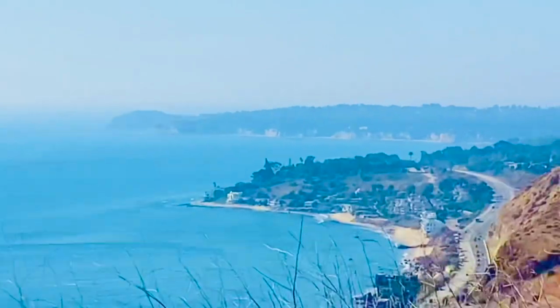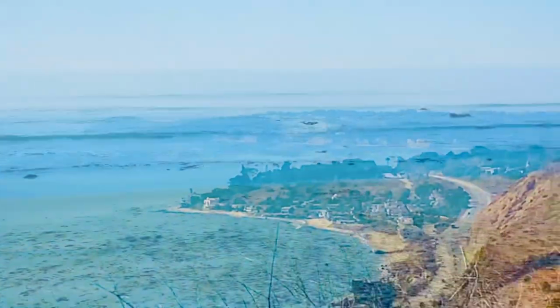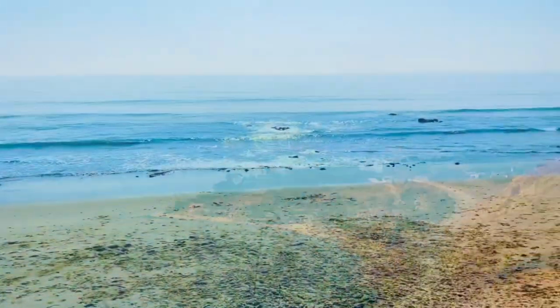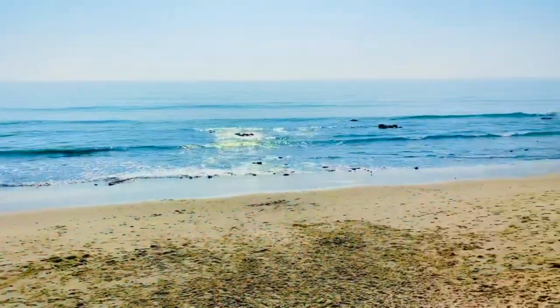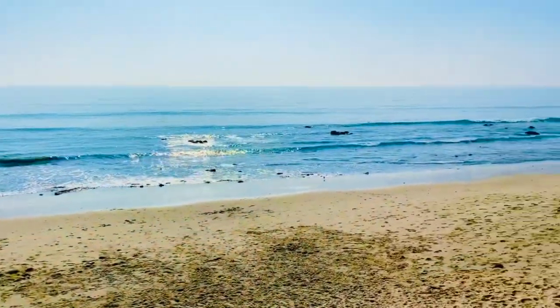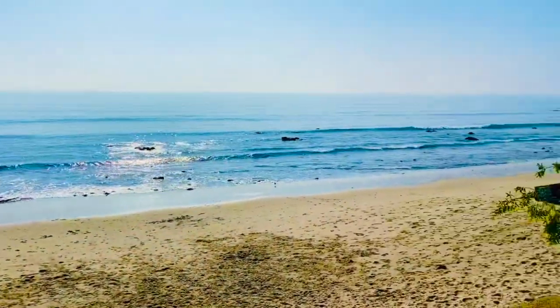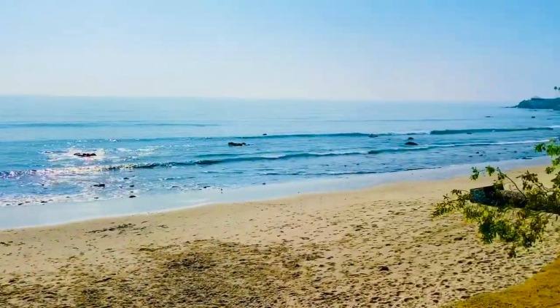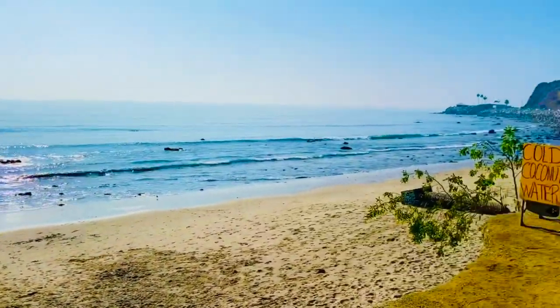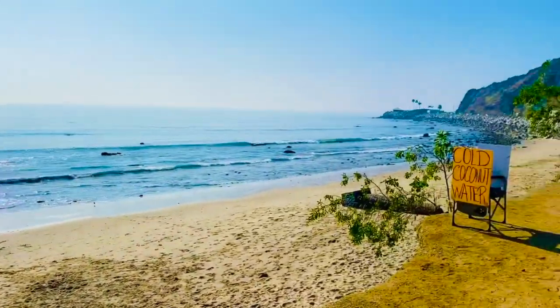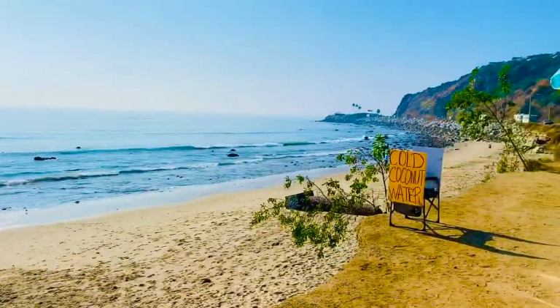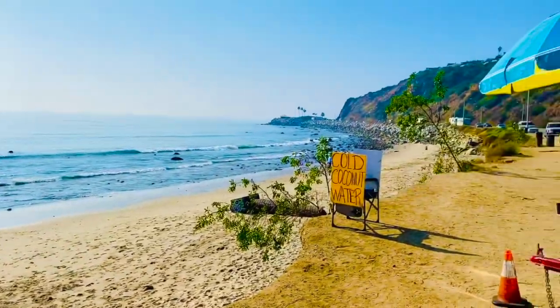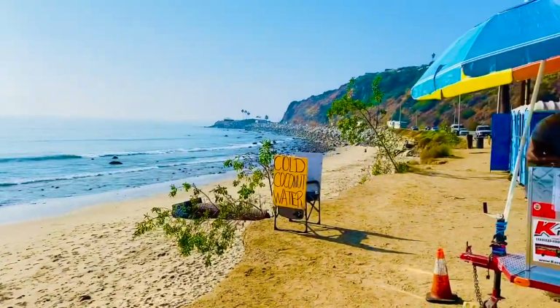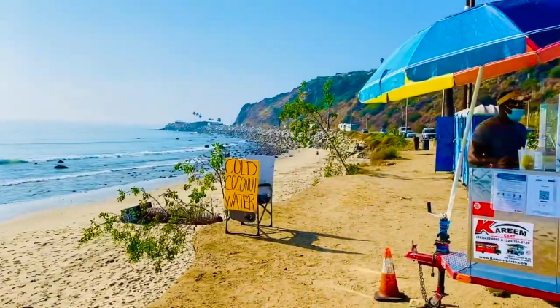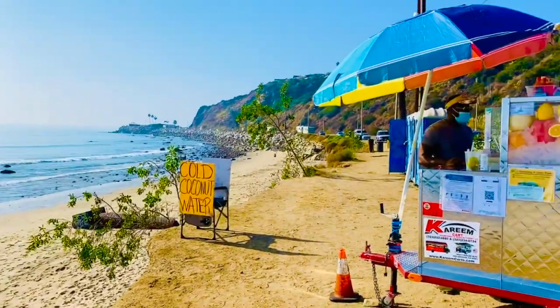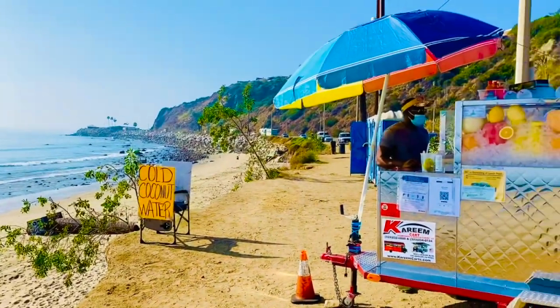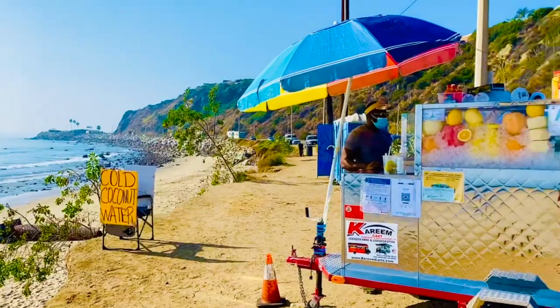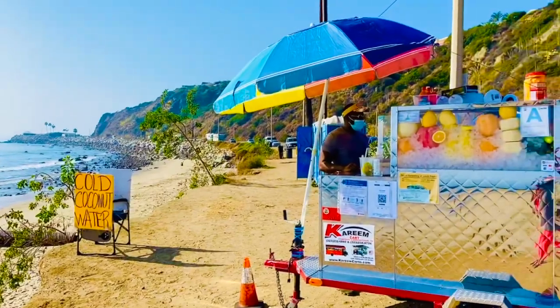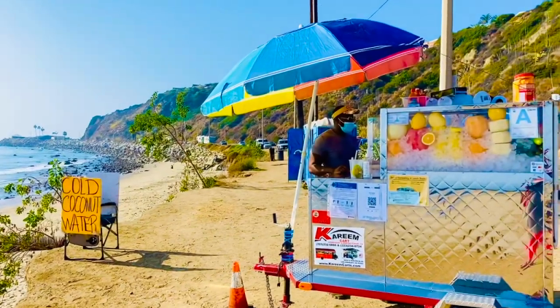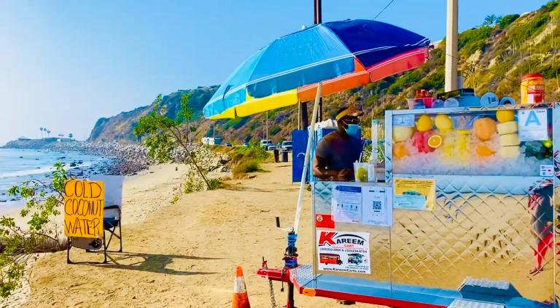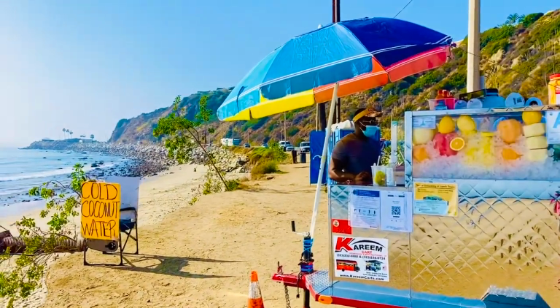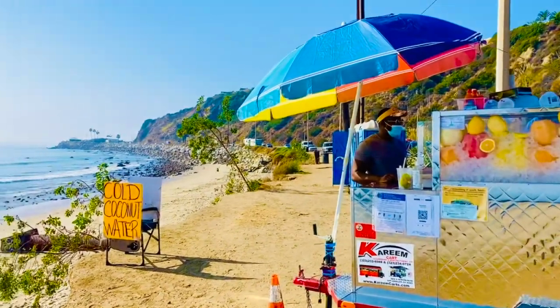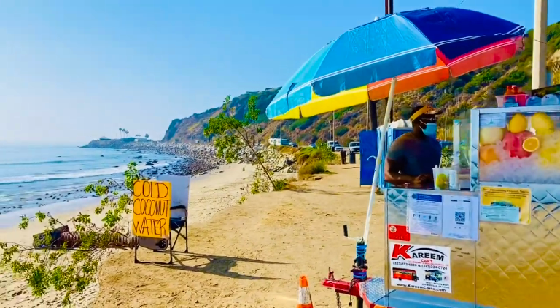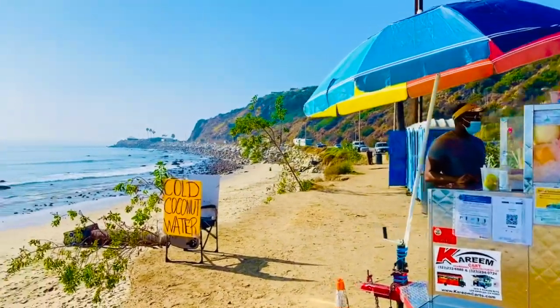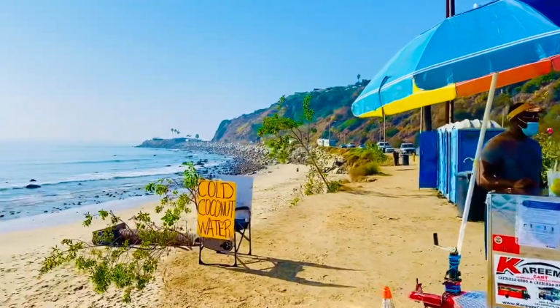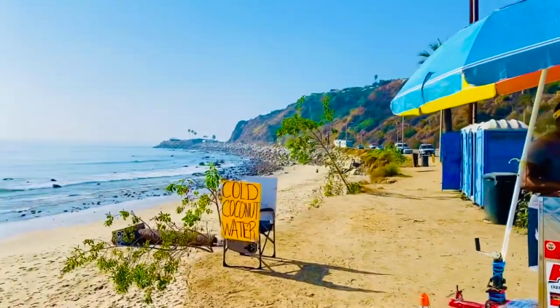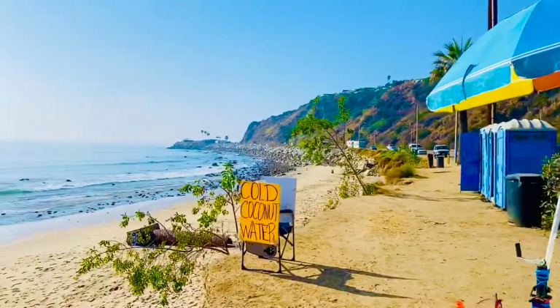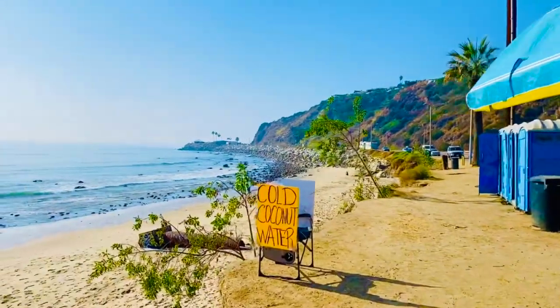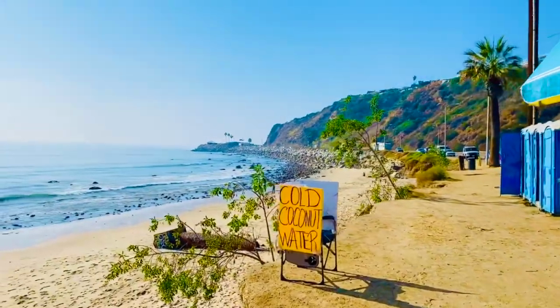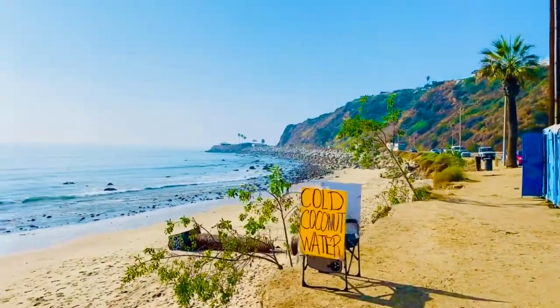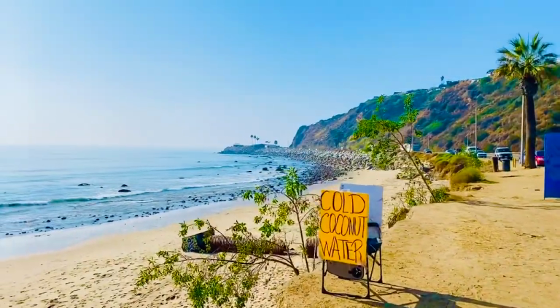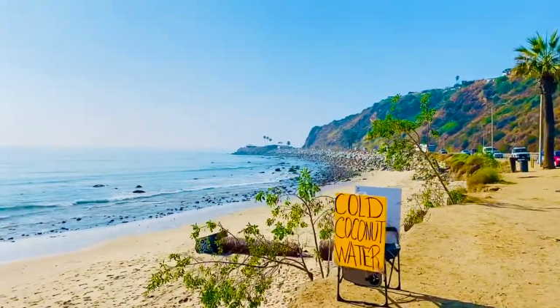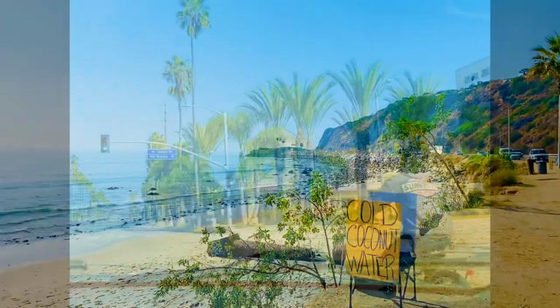Also, for an extra delight, don't forget to check out one of the awesome fruit stands on your way through Malibu. Hope this gives you some helpful tips about what to expect when coming on this hike.